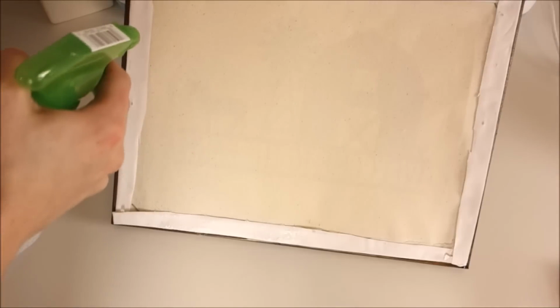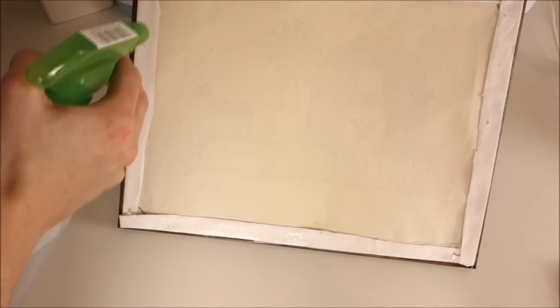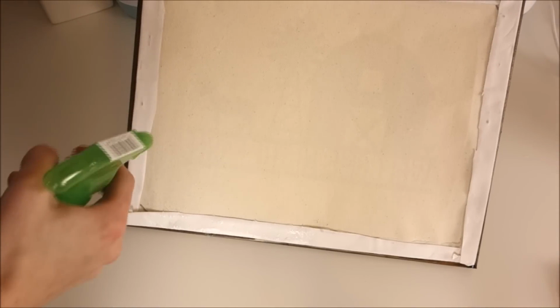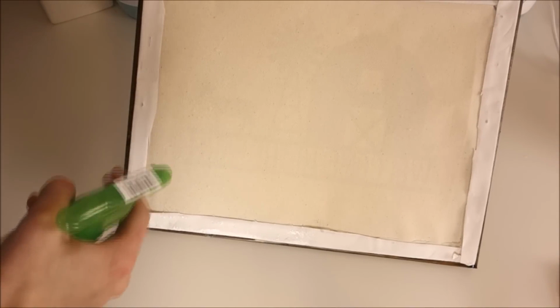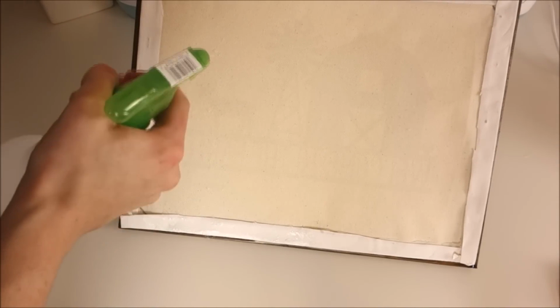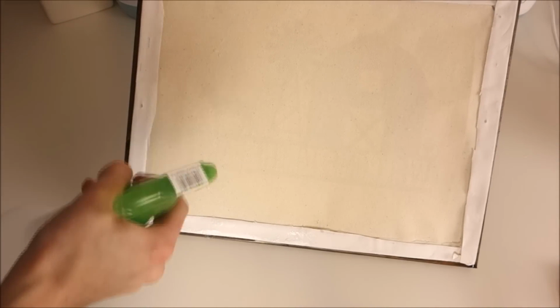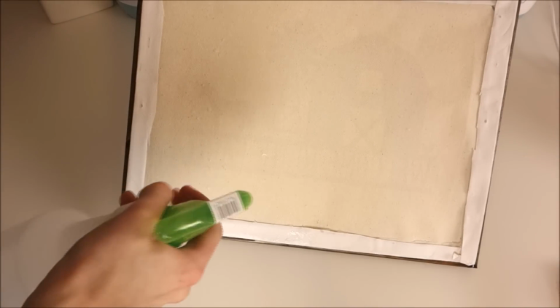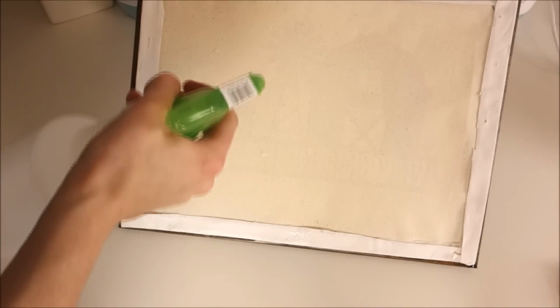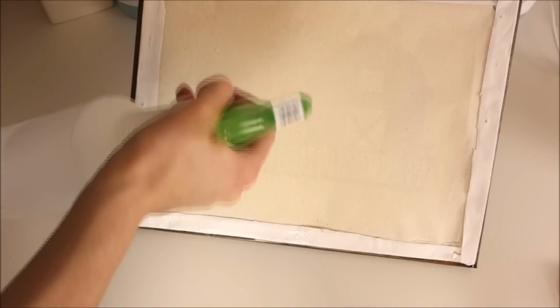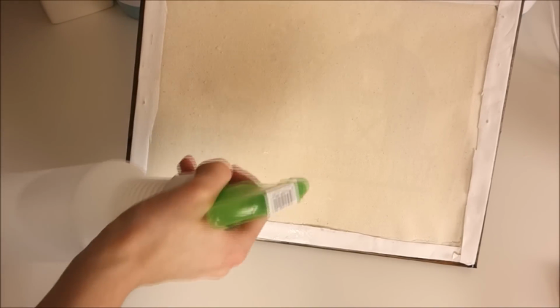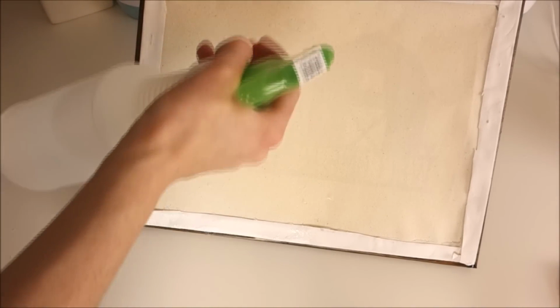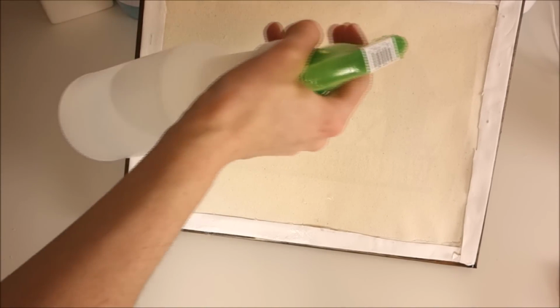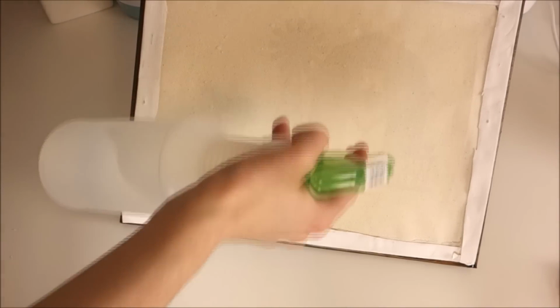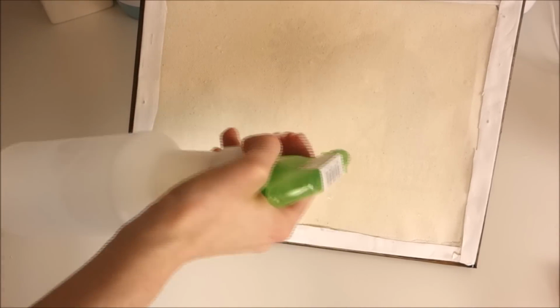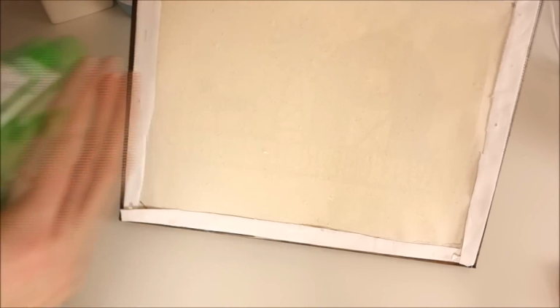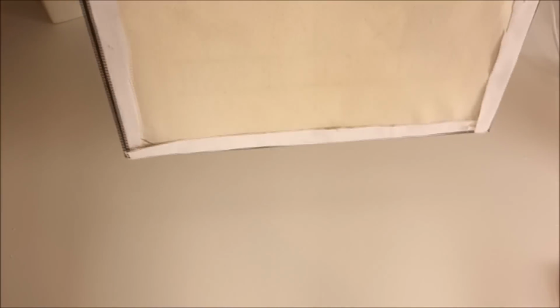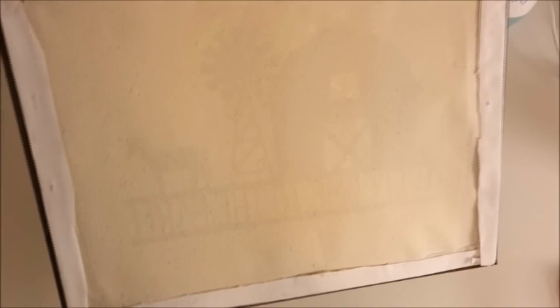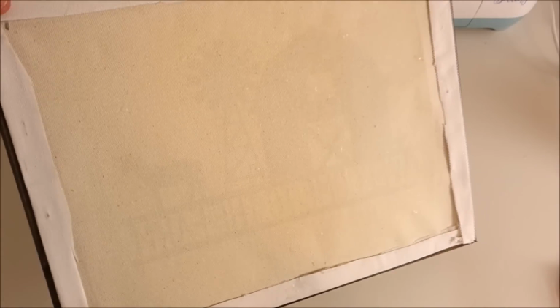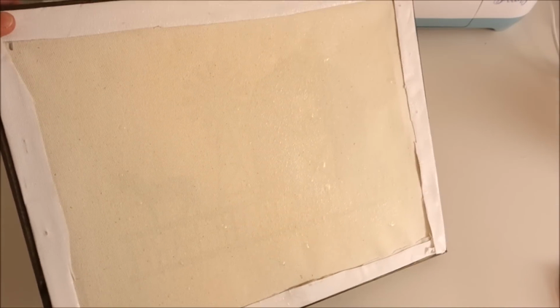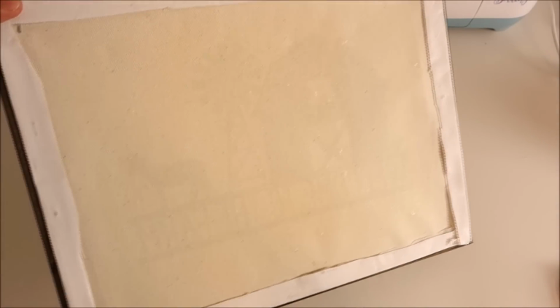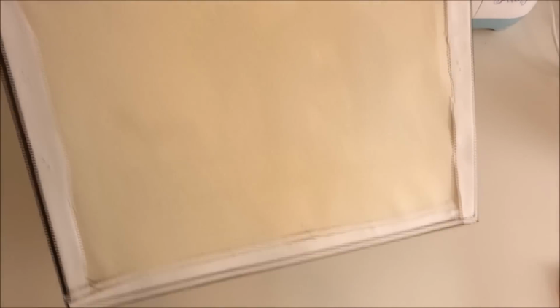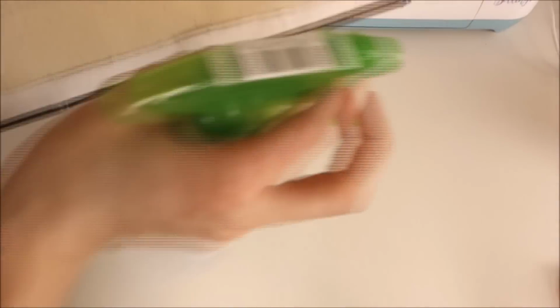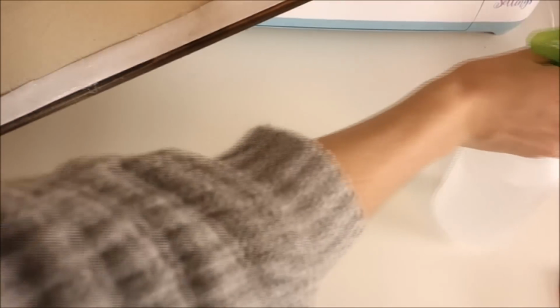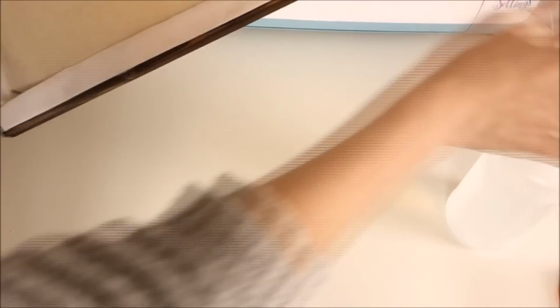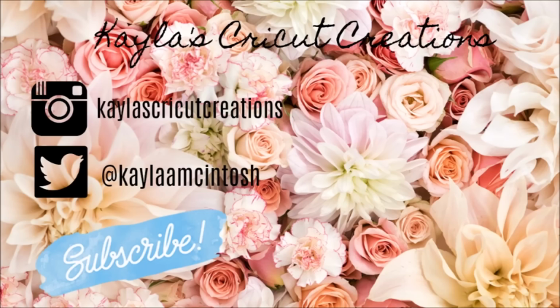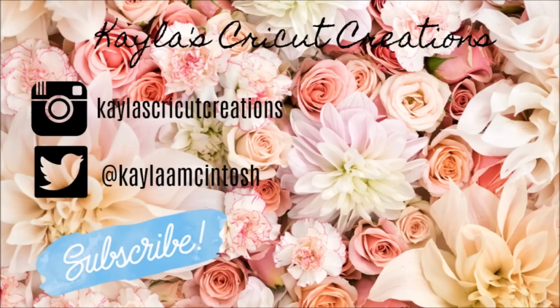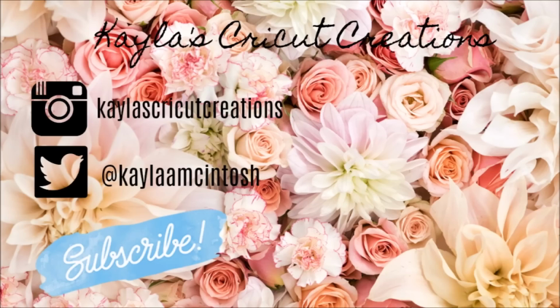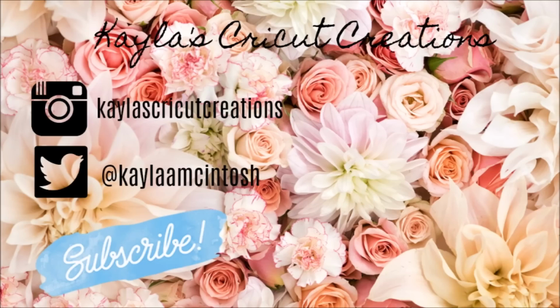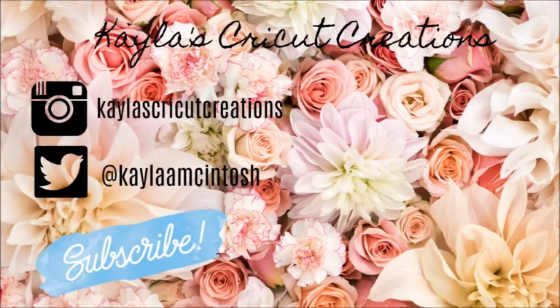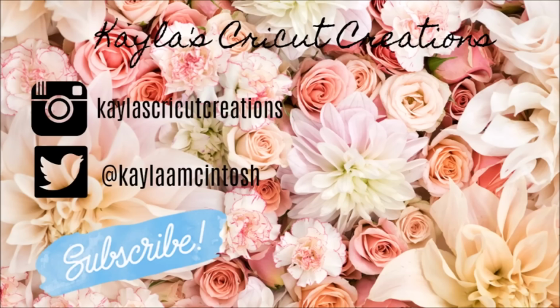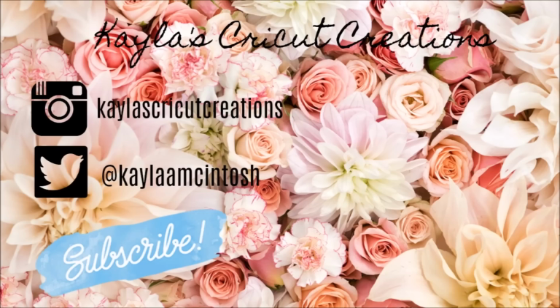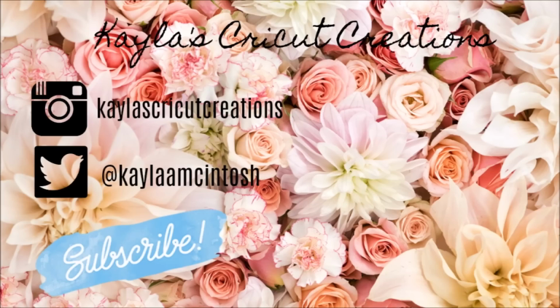Thank you guys so much for watching. I hope that this video was helpful. Please give it a thumbs up if you enjoyed it and subscribe if you are new to my channel. If you hit that notification bell, you'll get notified every time I post a video. Have a good day!